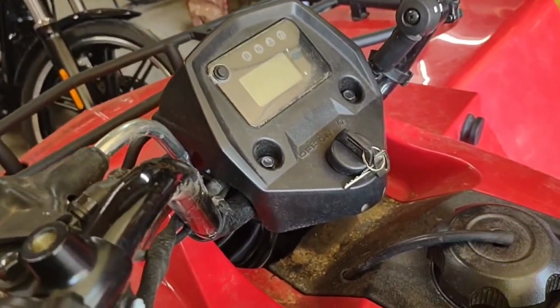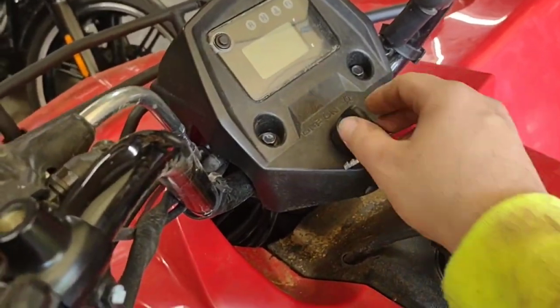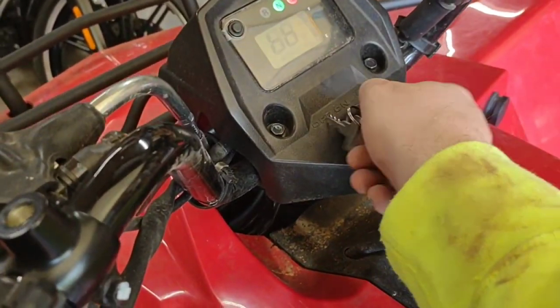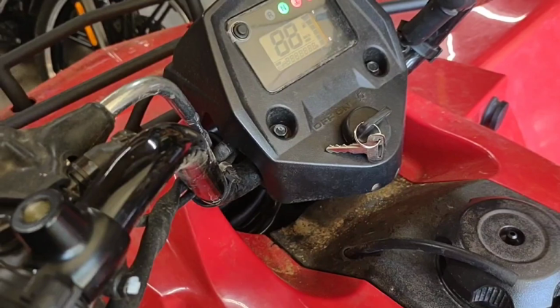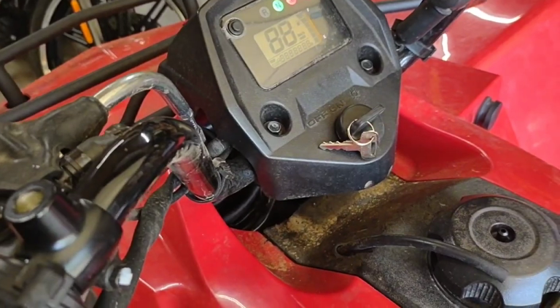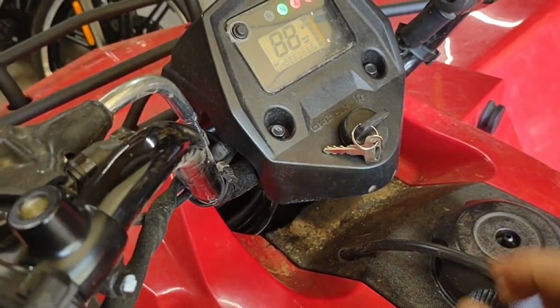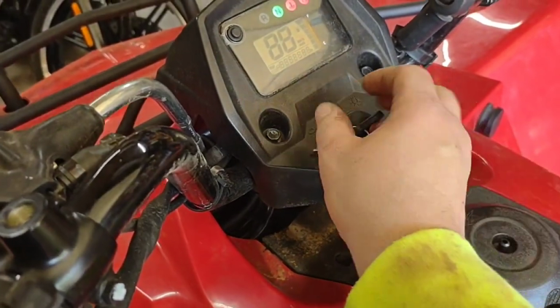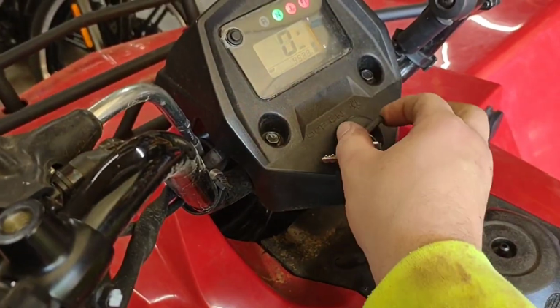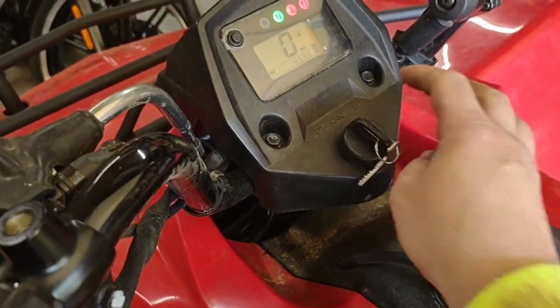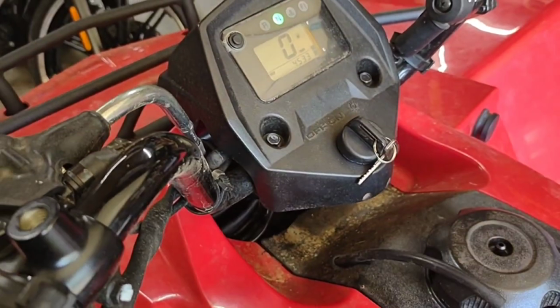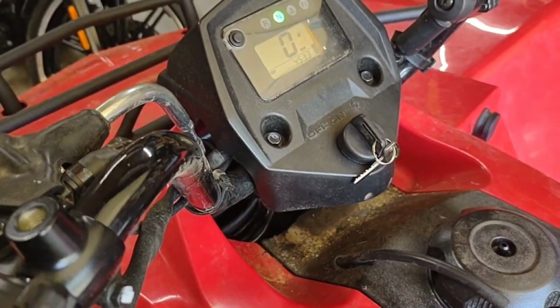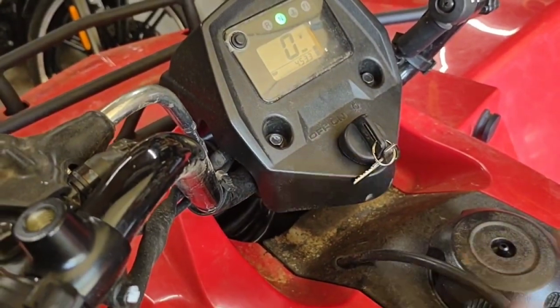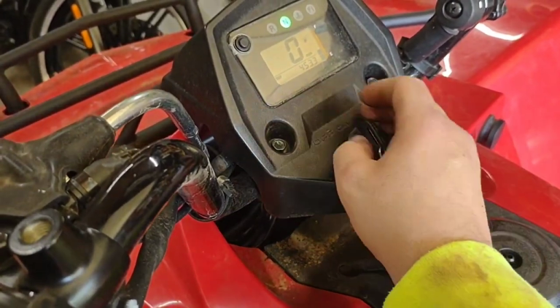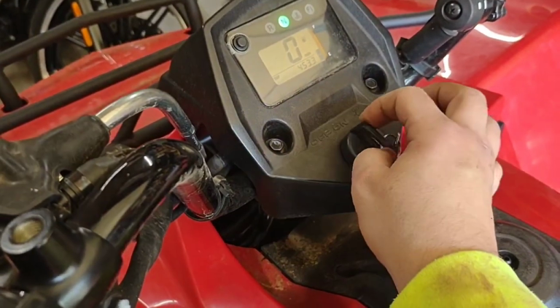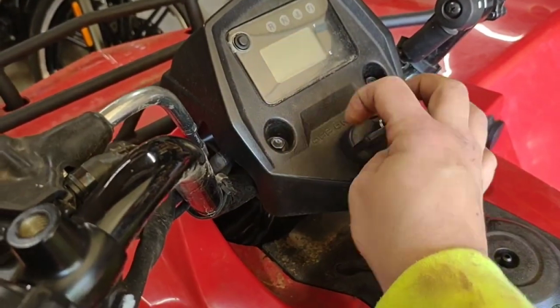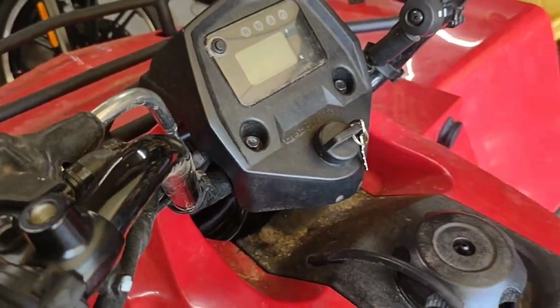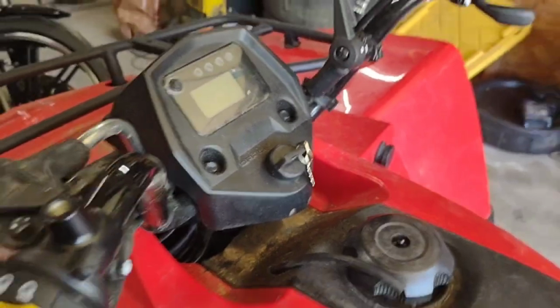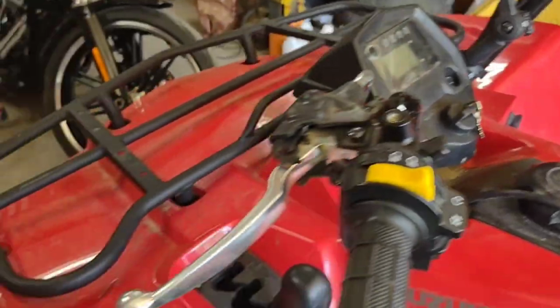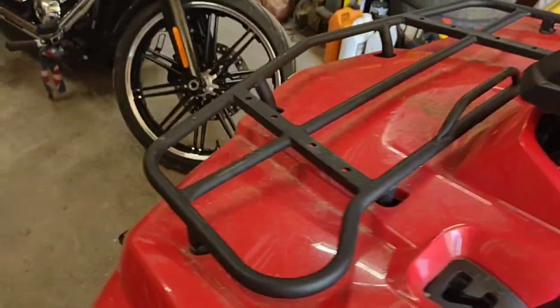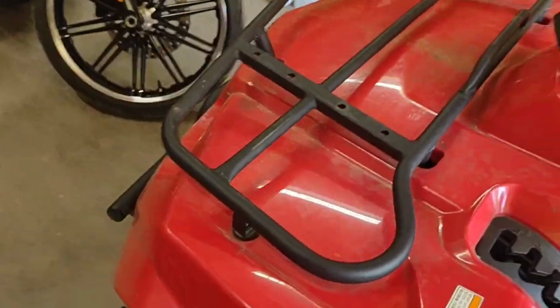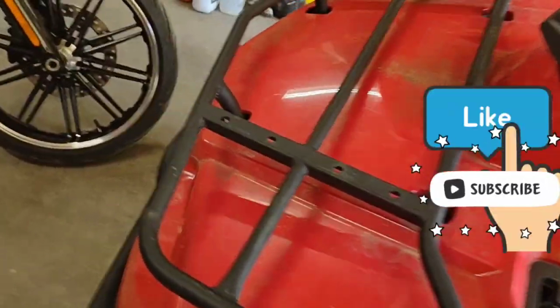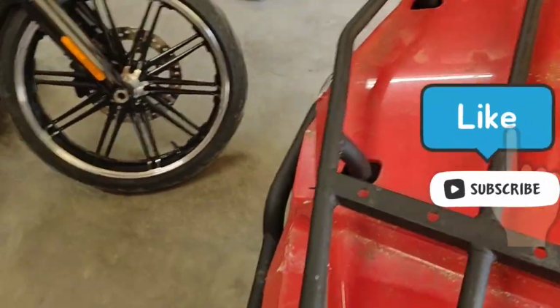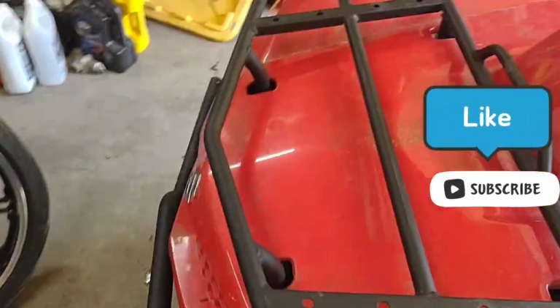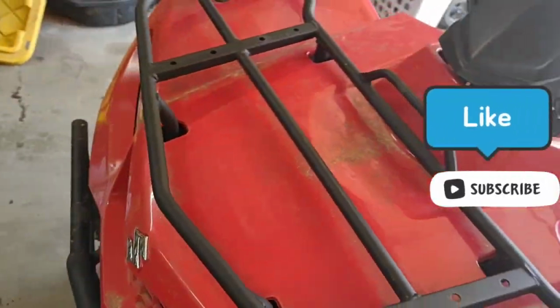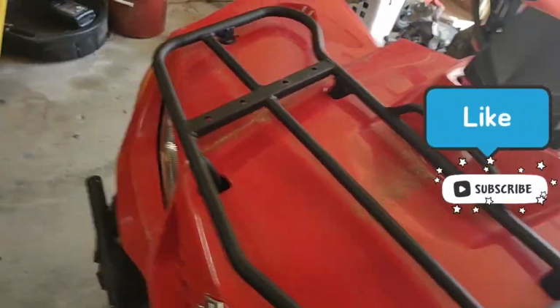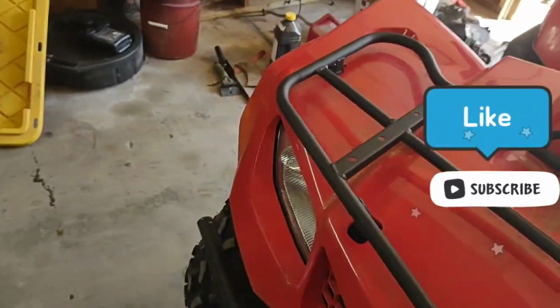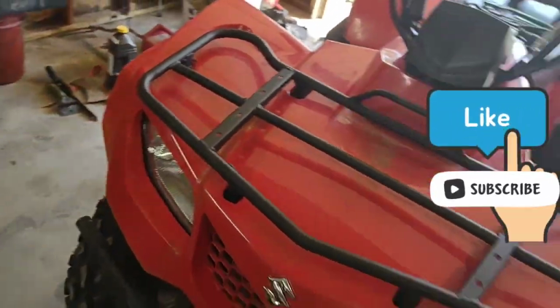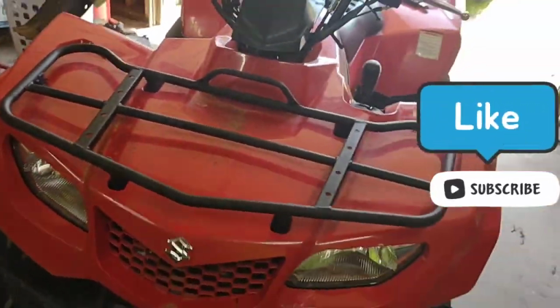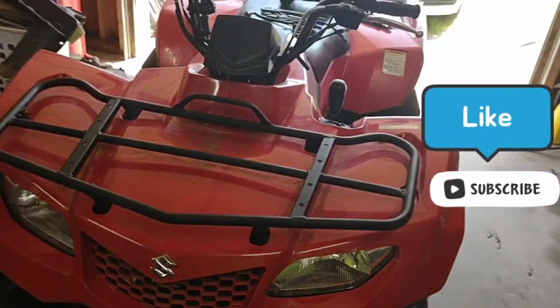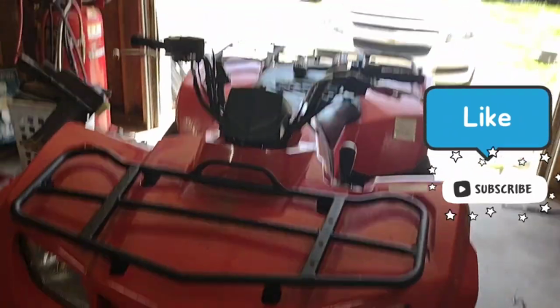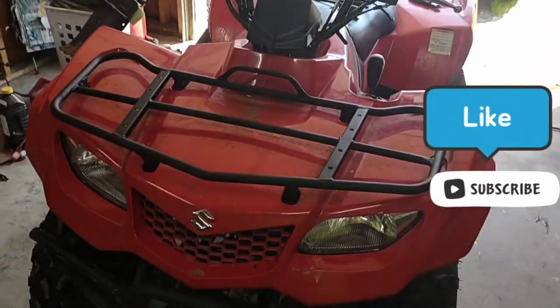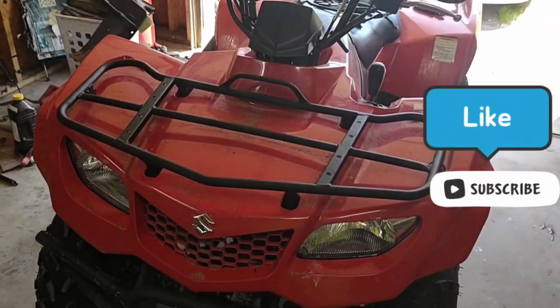That did work. I had to run it underneath the bottom of the handlebars to get it to fit, but everything does fit. Put it all back together, zip tied up and ready to go. Well everybody, that's all I got today — don't have much time, gotta go to work, but there you go.